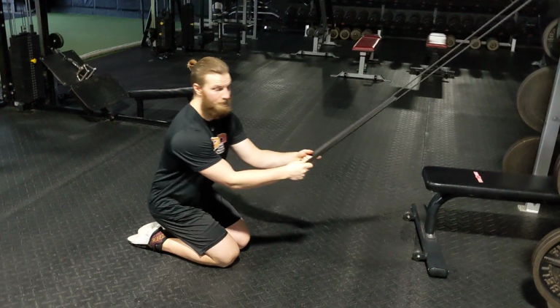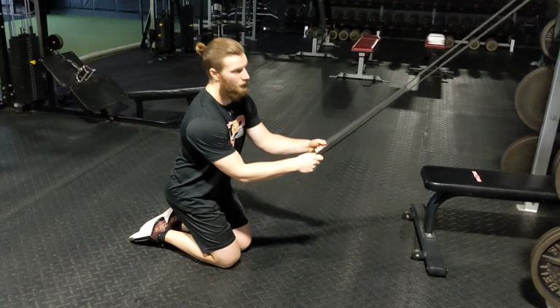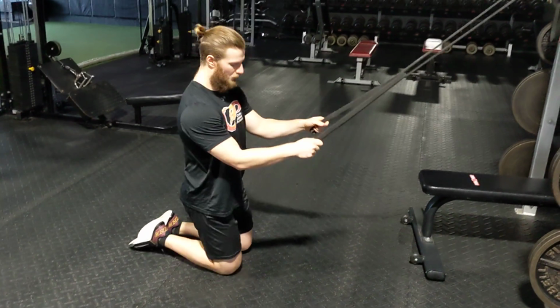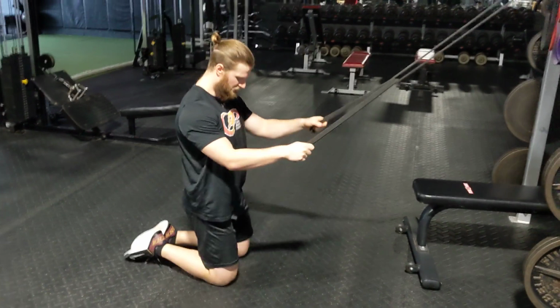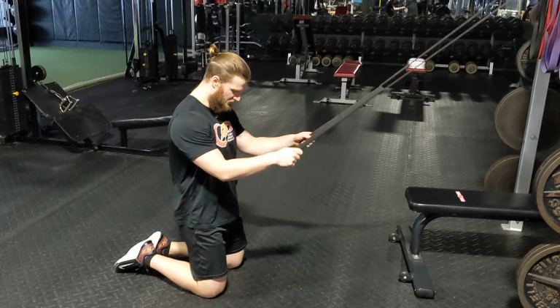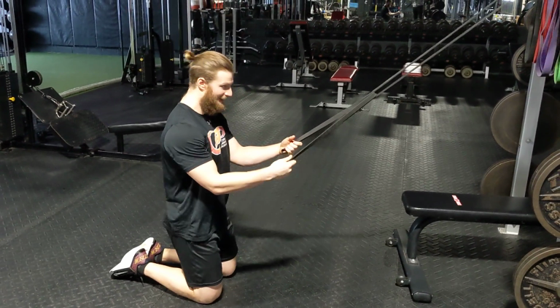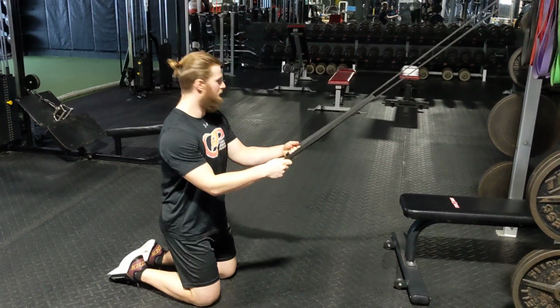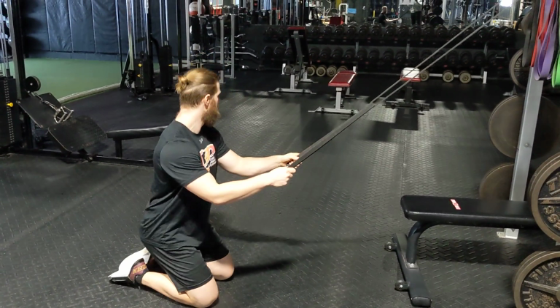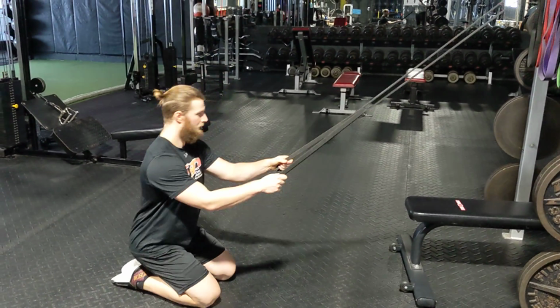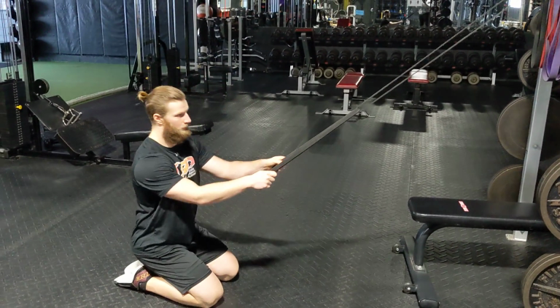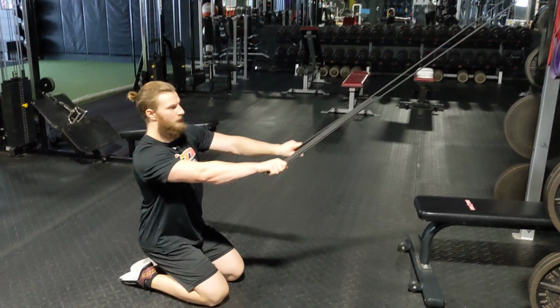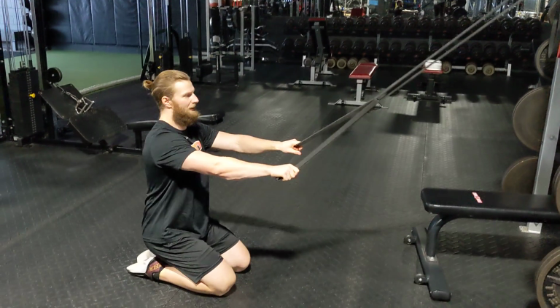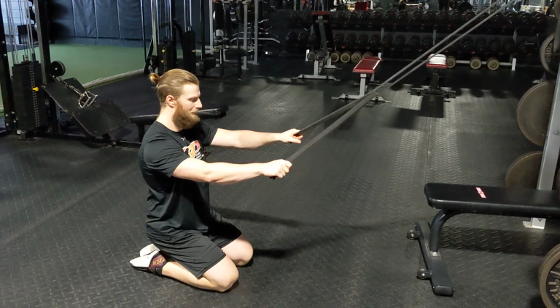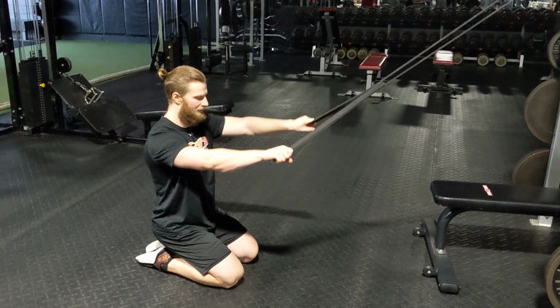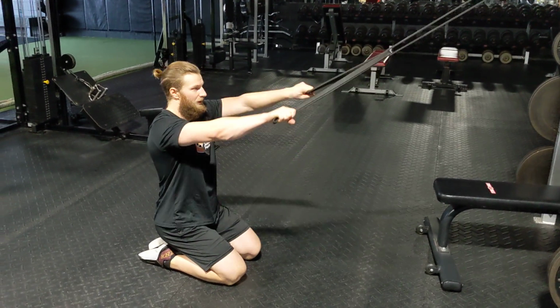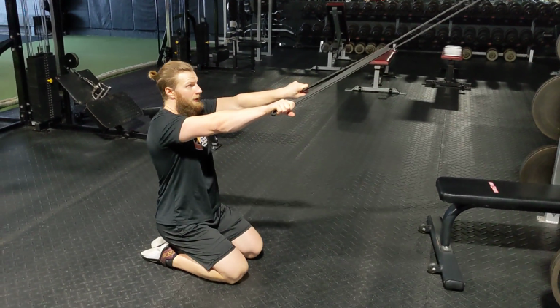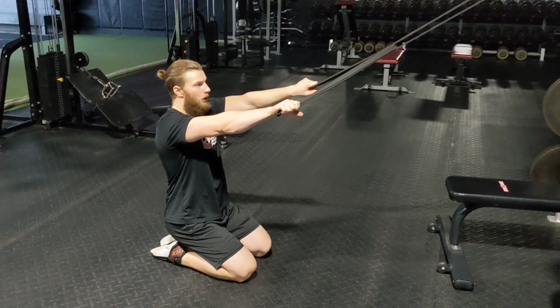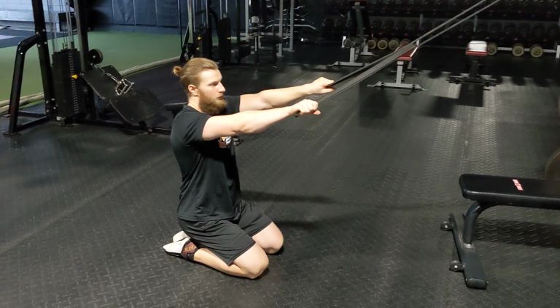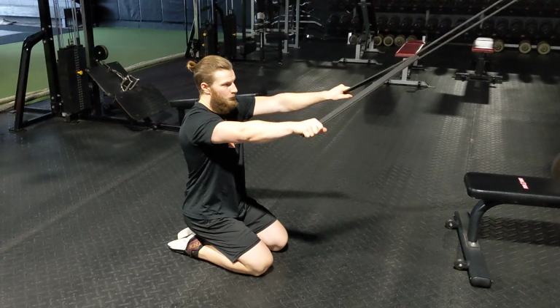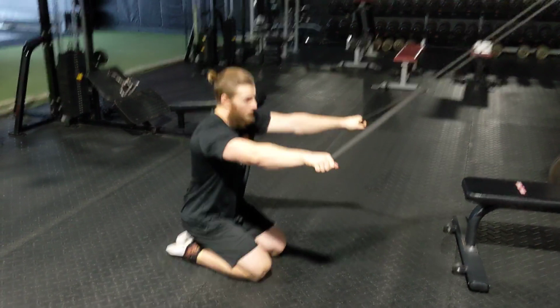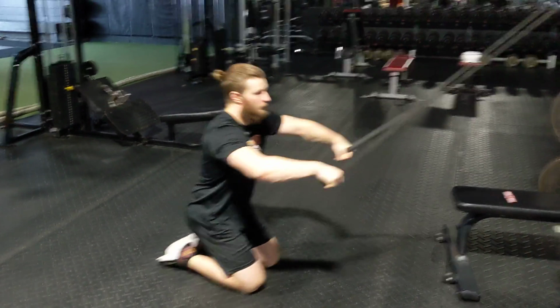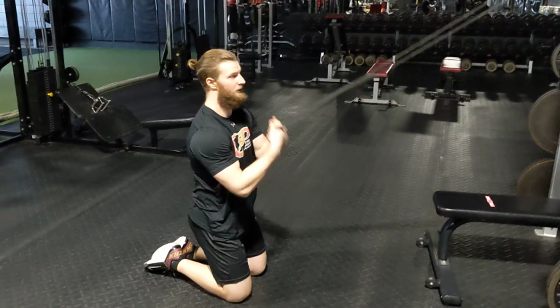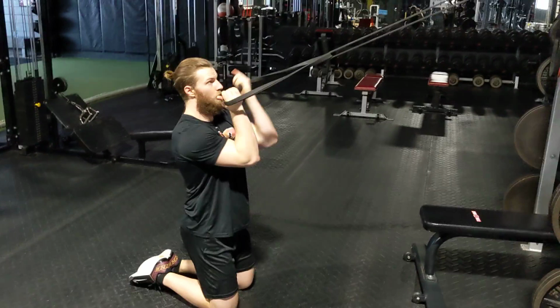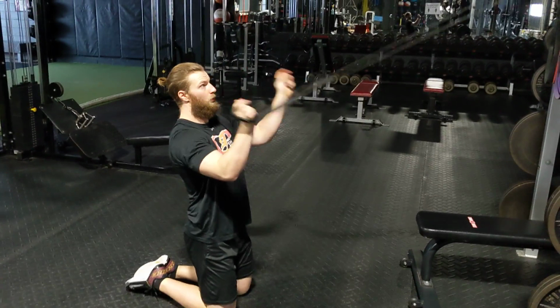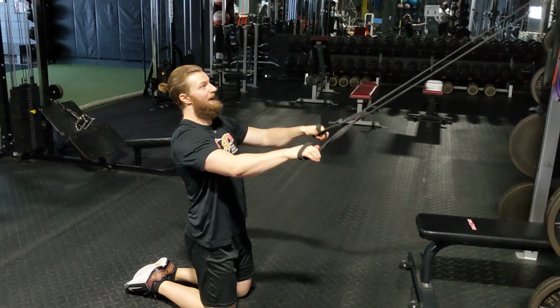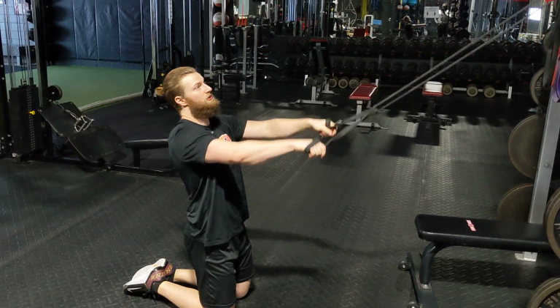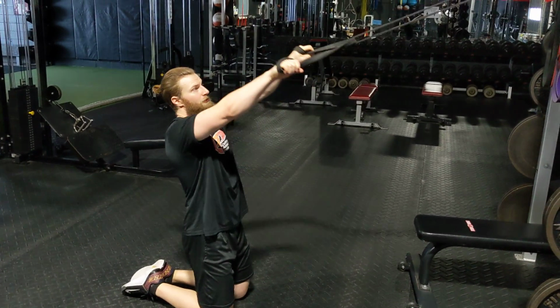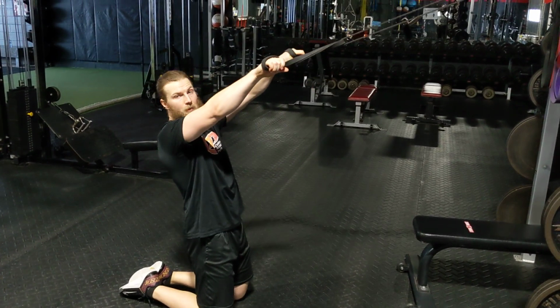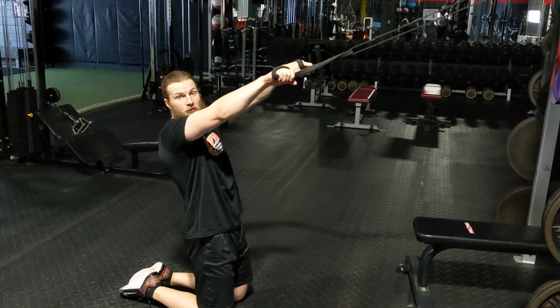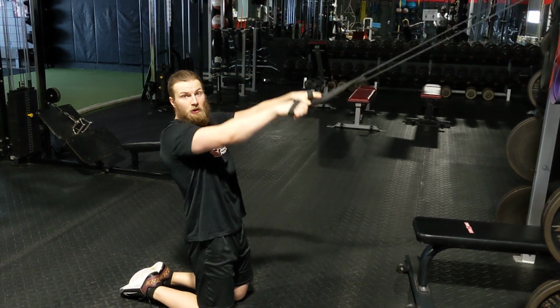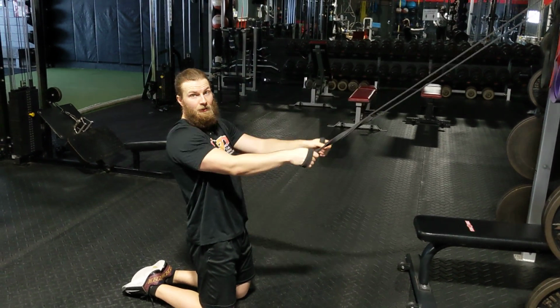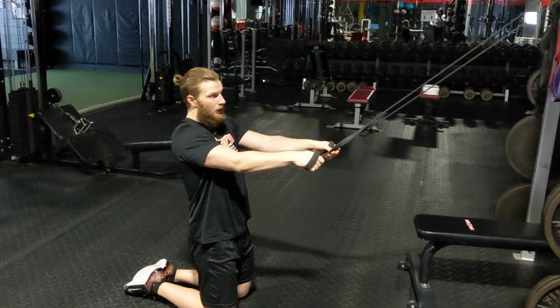Alright, so for this one we're going to just sit down on the knee. There will be a little bit of extension on the back and that's fine. What we're doing though is we're just looking to do a phase pull where the tension is coming from above rather than below.